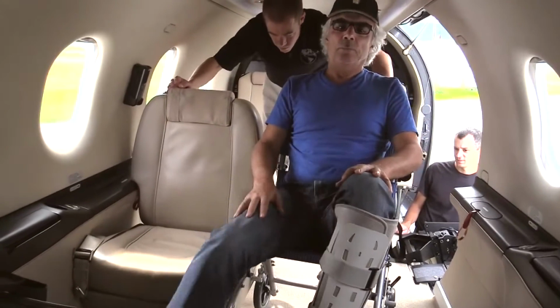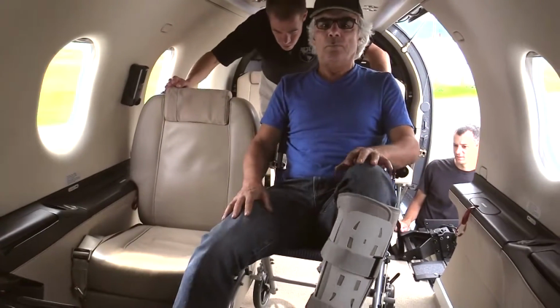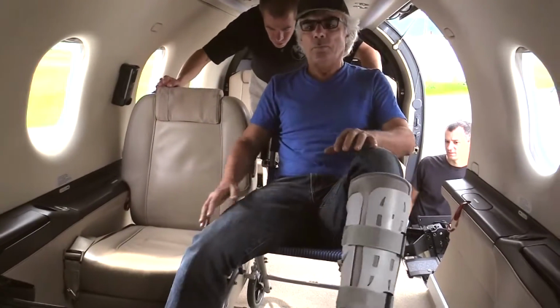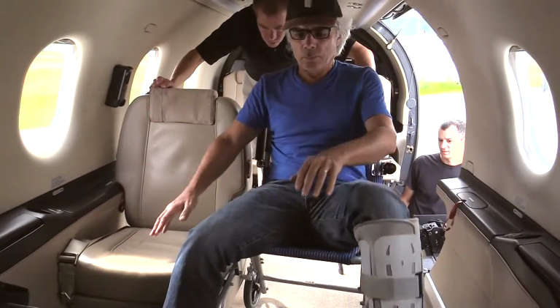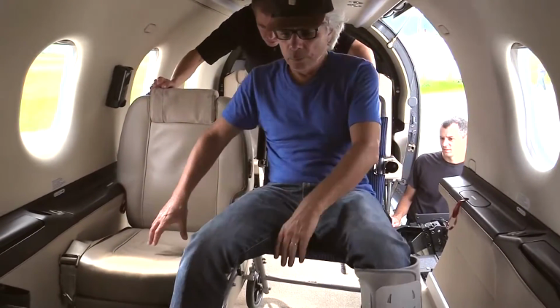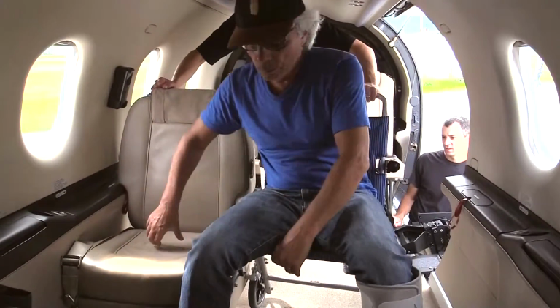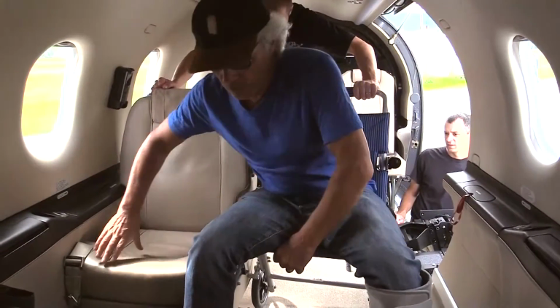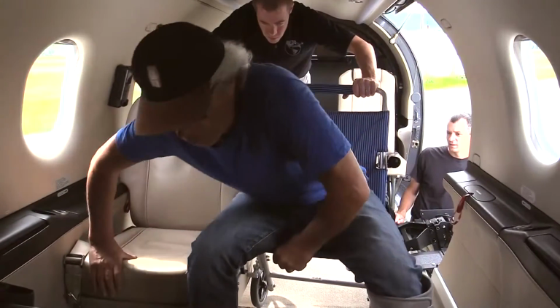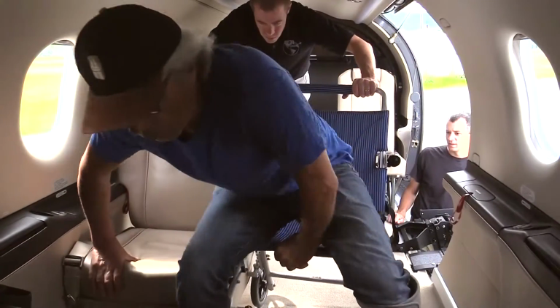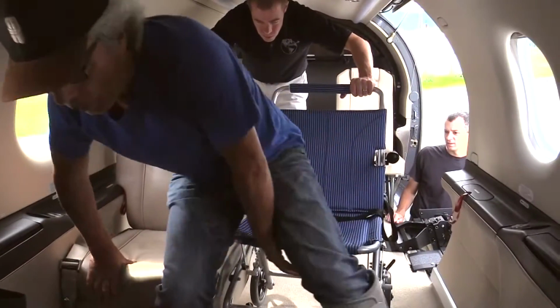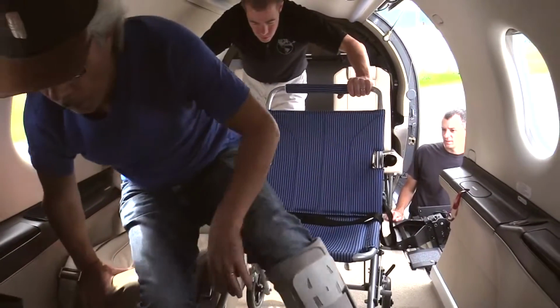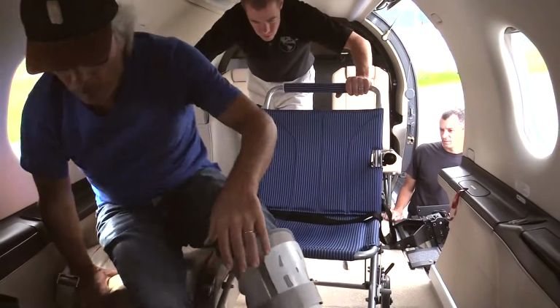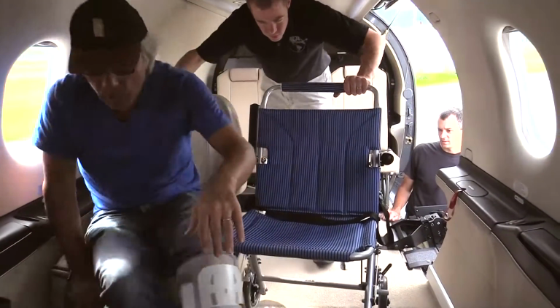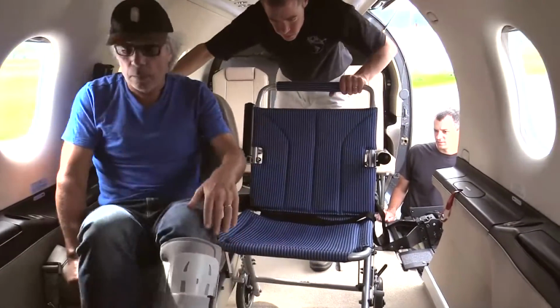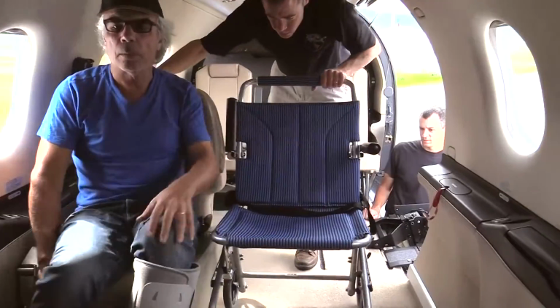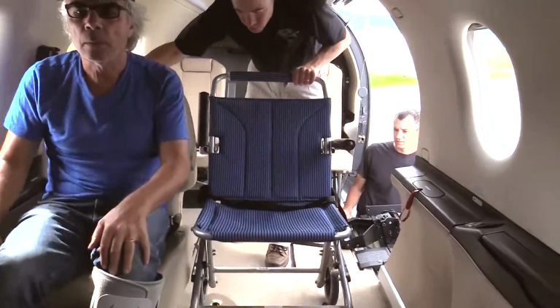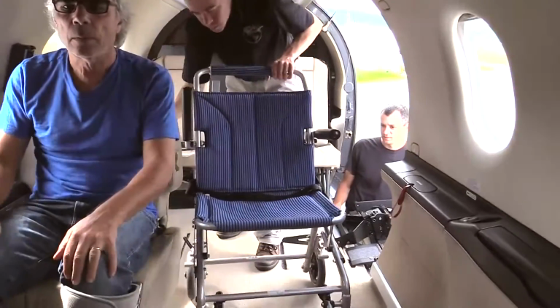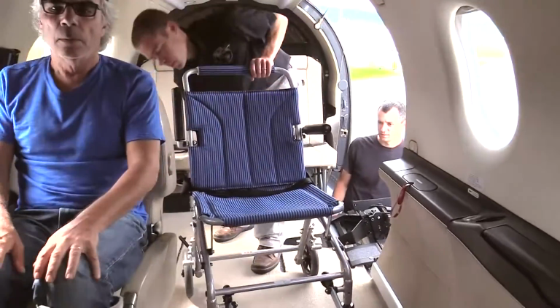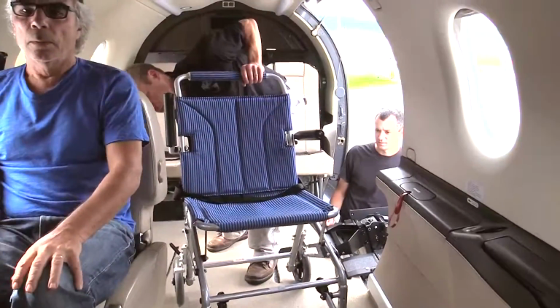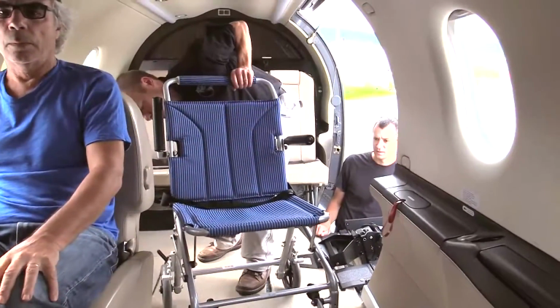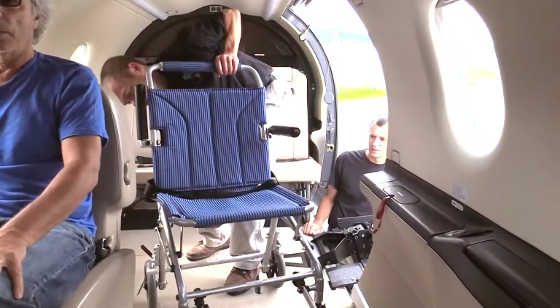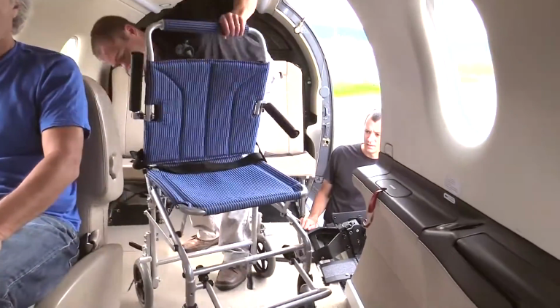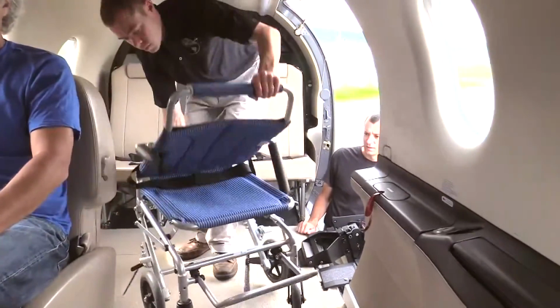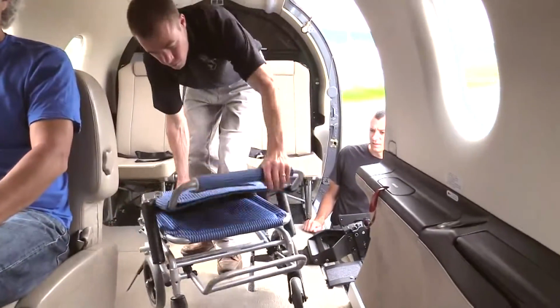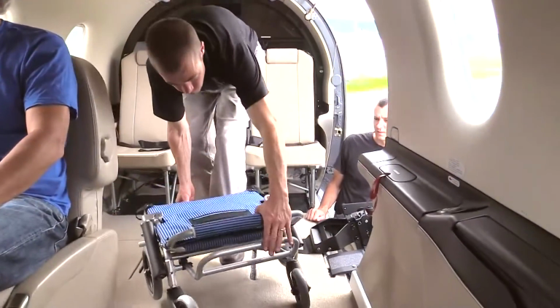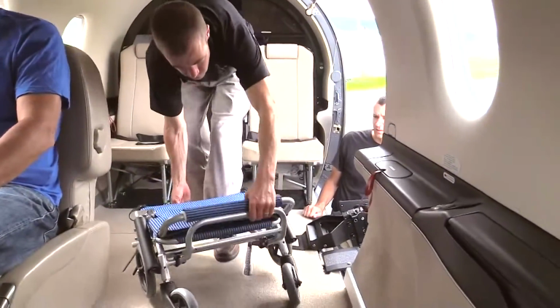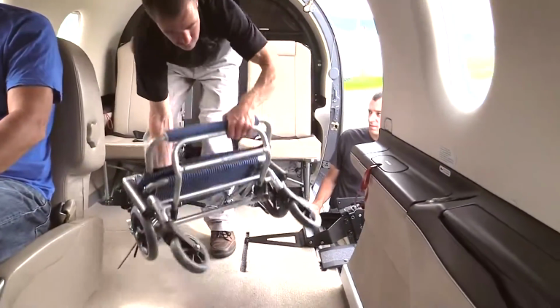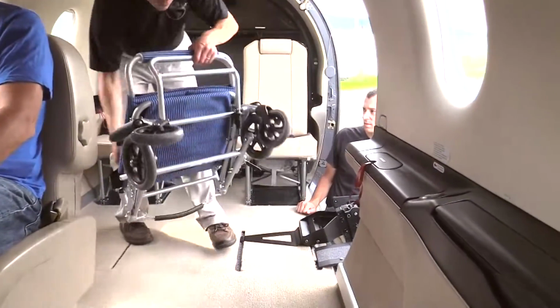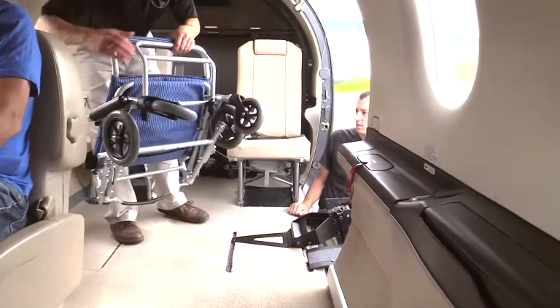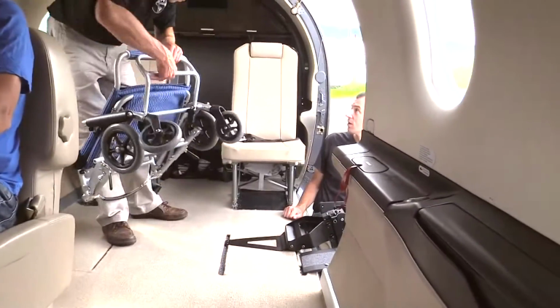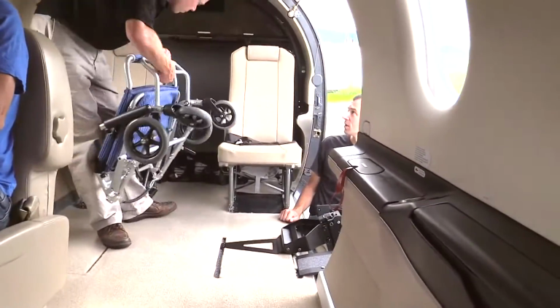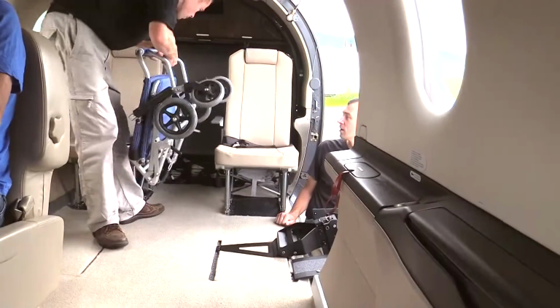Once on board, the passenger transfers to an aircraft seat. The wheelchair is then stowed along with the platform and lifting column in the baggage compartment.